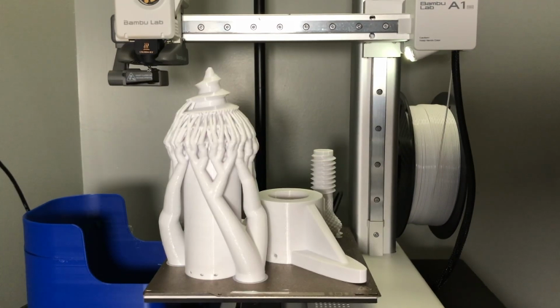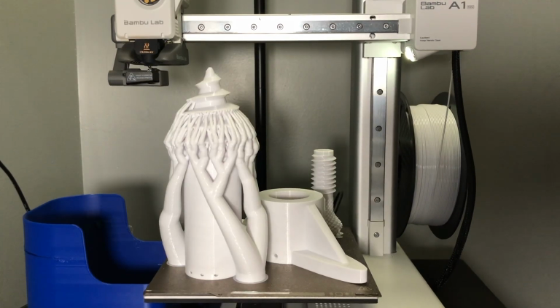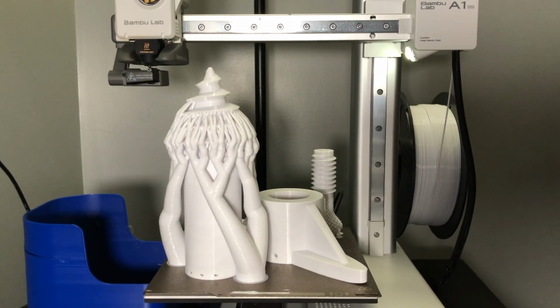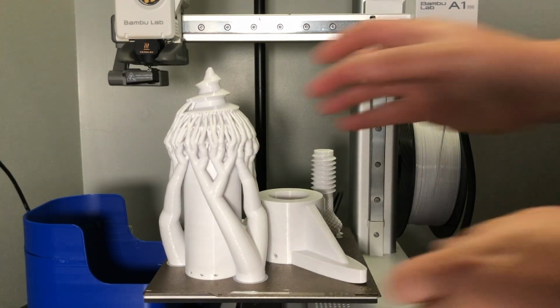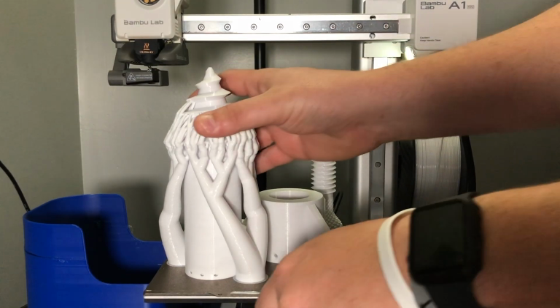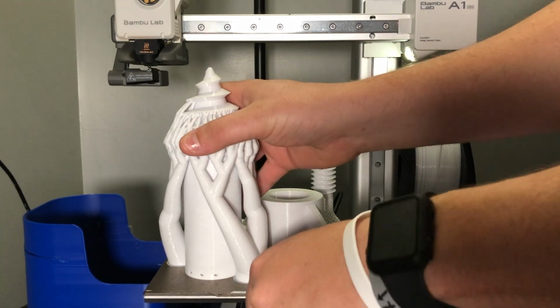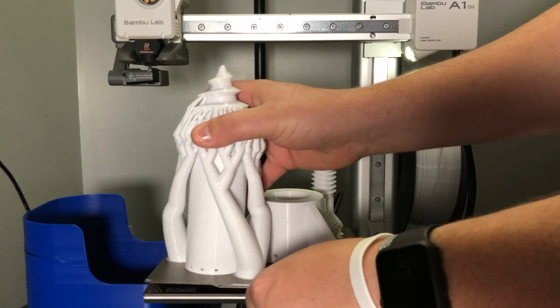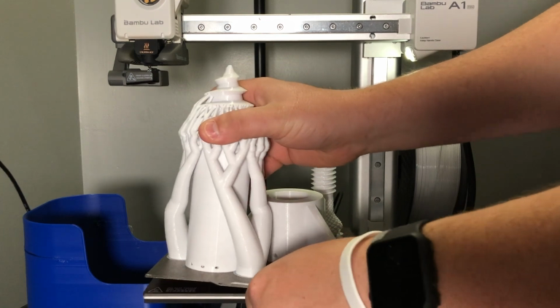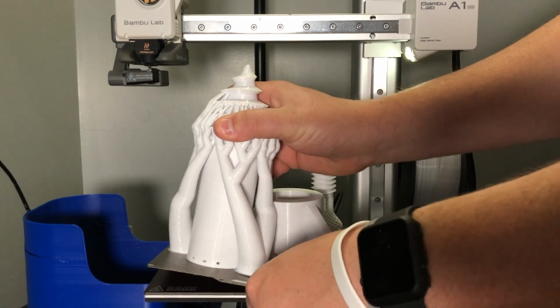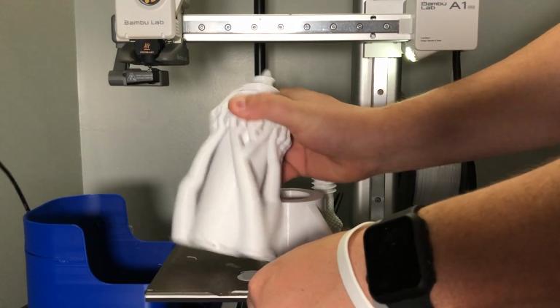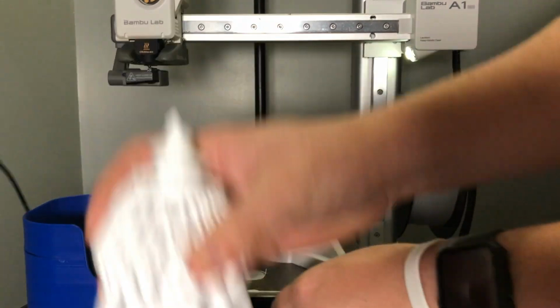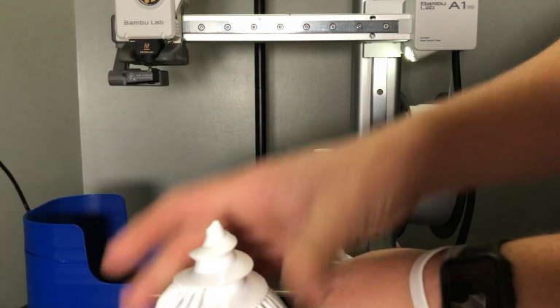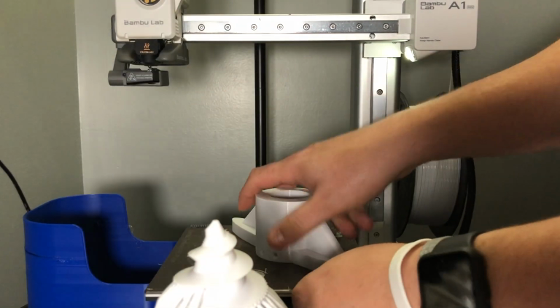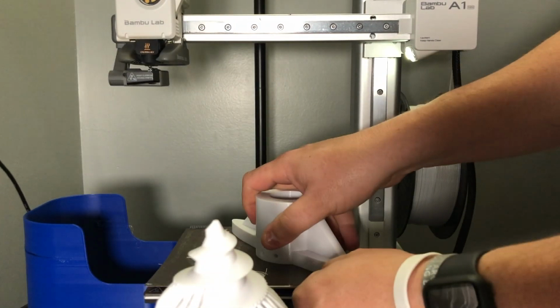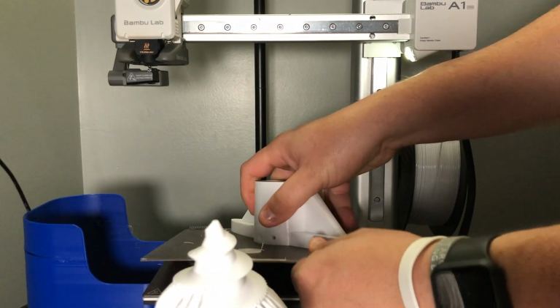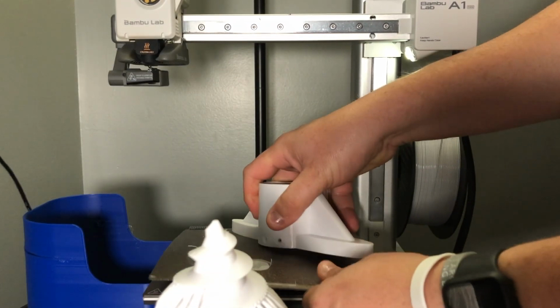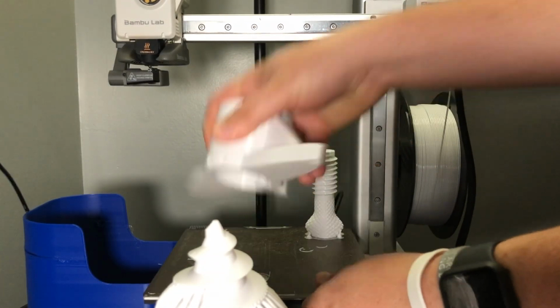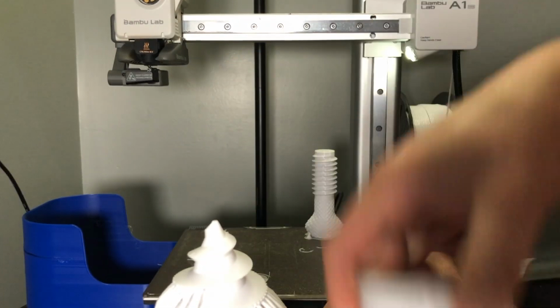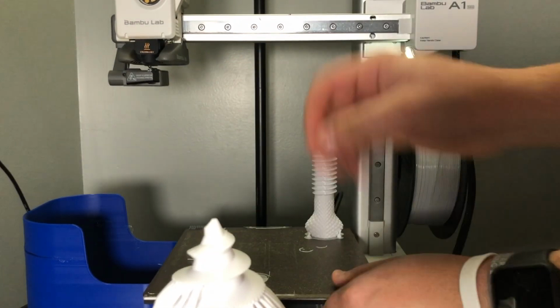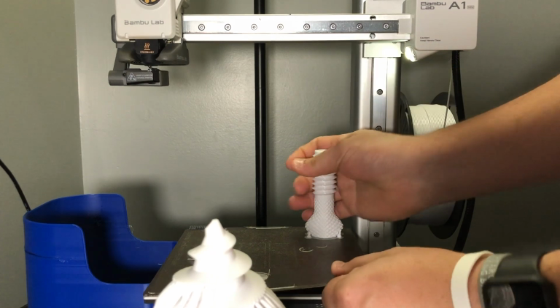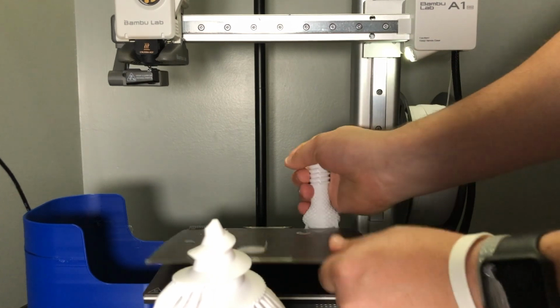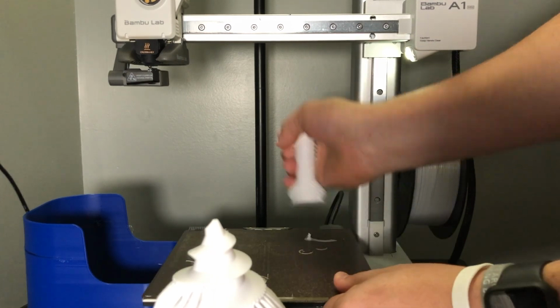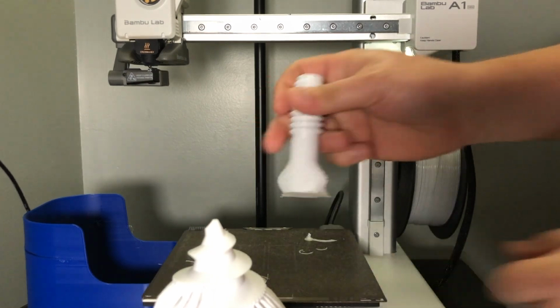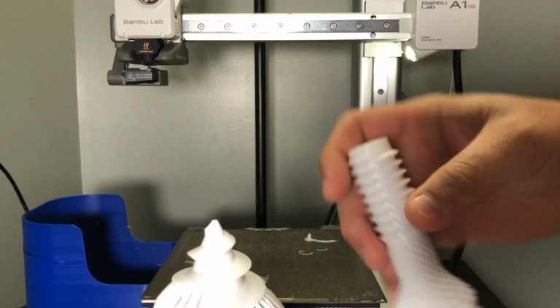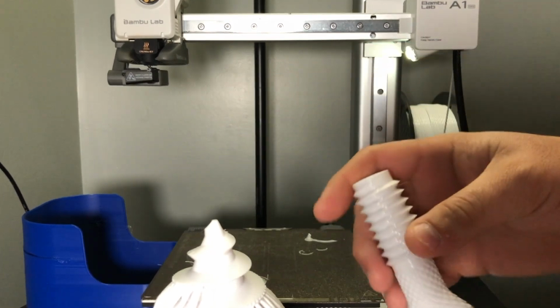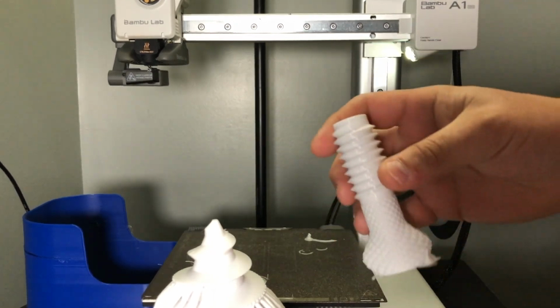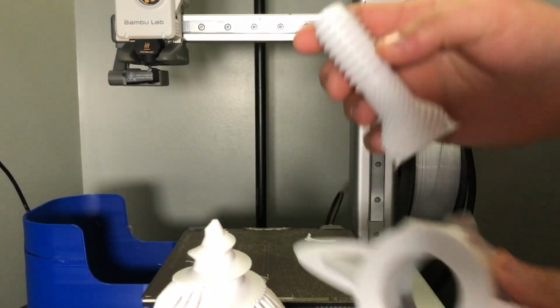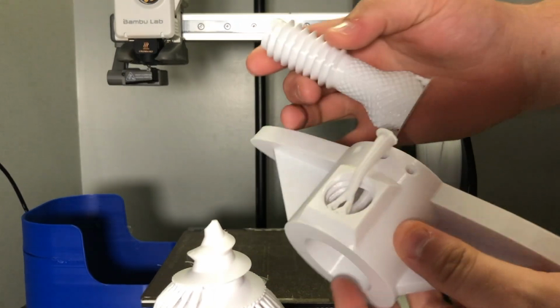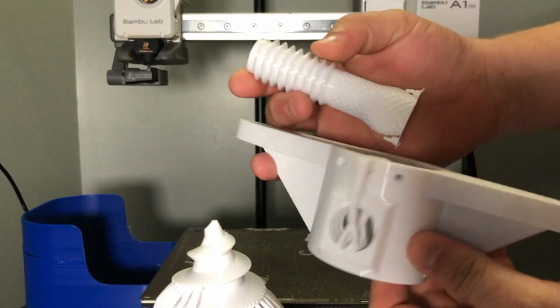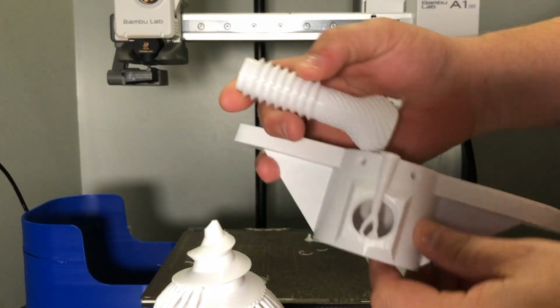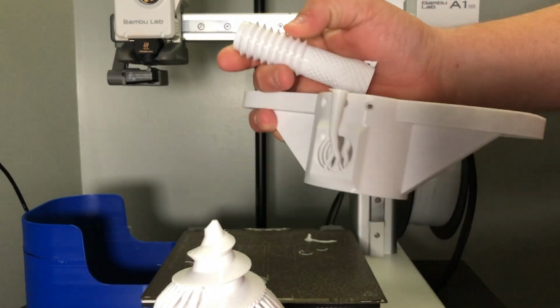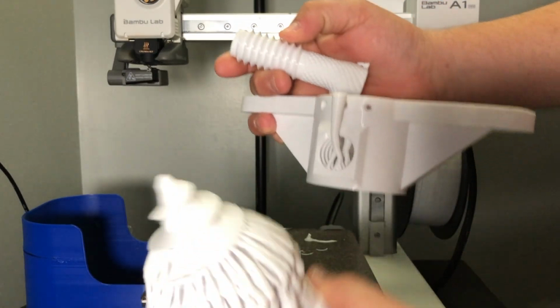Let's go ahead and remove this from the bed — it comes off pretty easy. We will need to go out to the garage, get some supports off, and screw this thing together. Overall it came off really nice and easily in three different pieces.